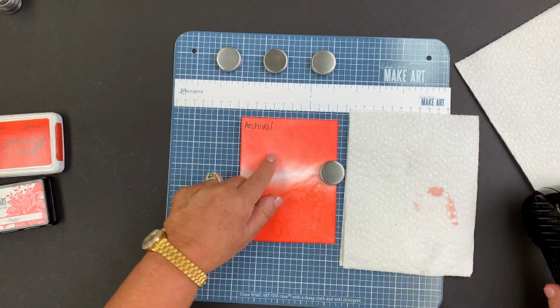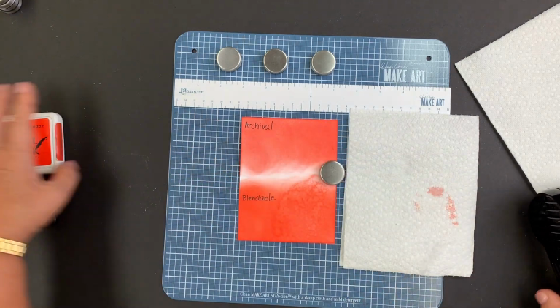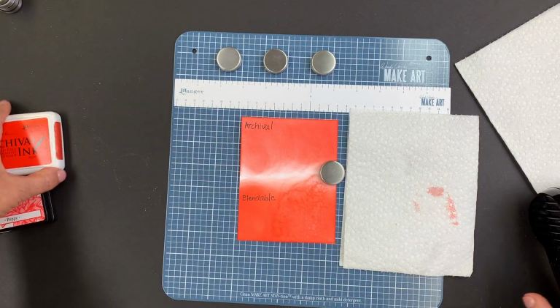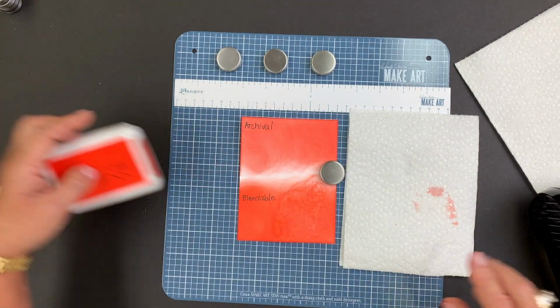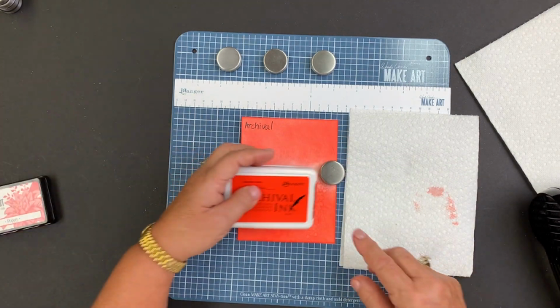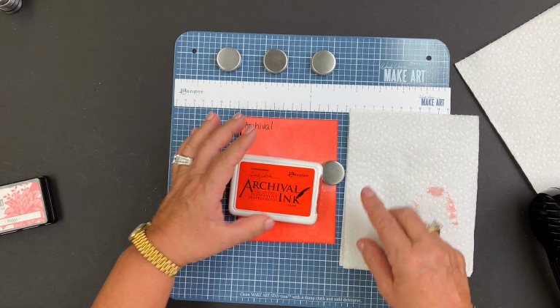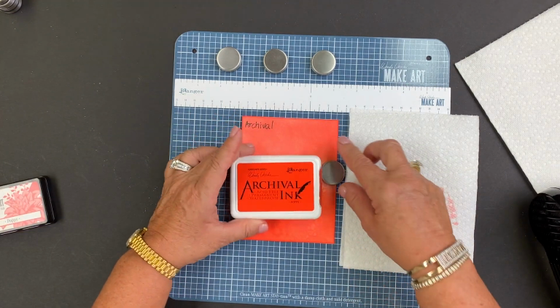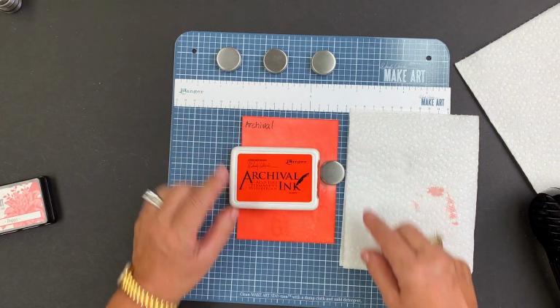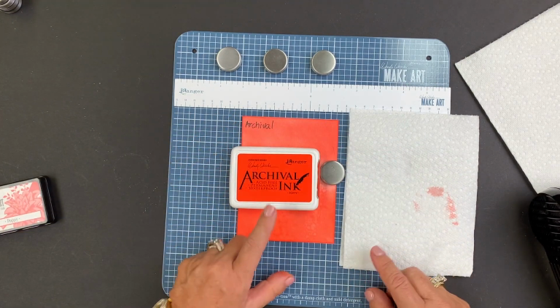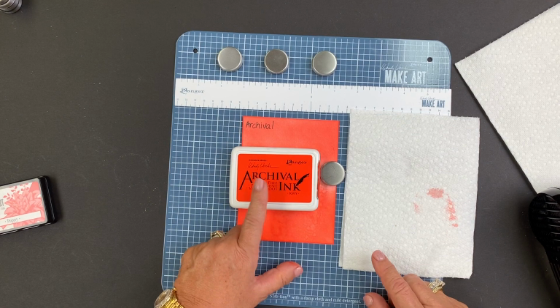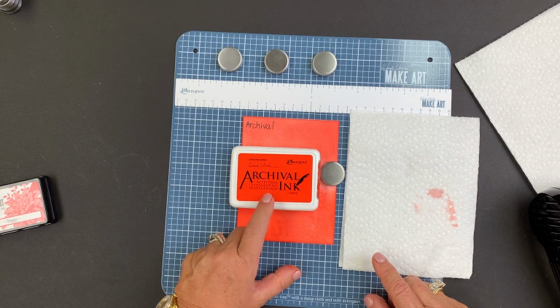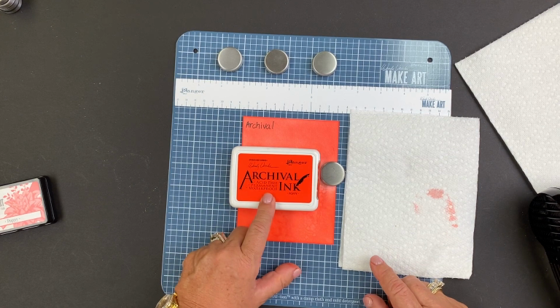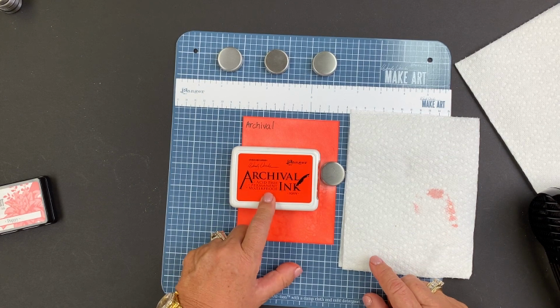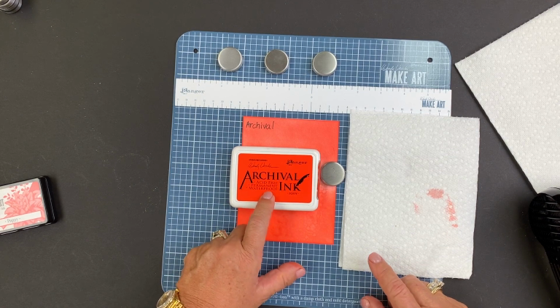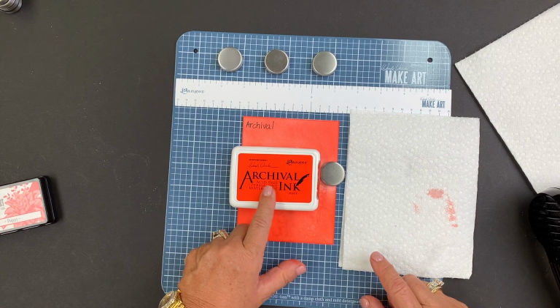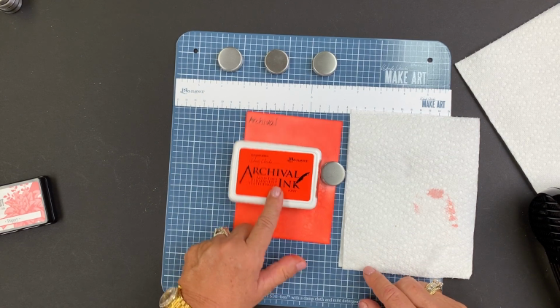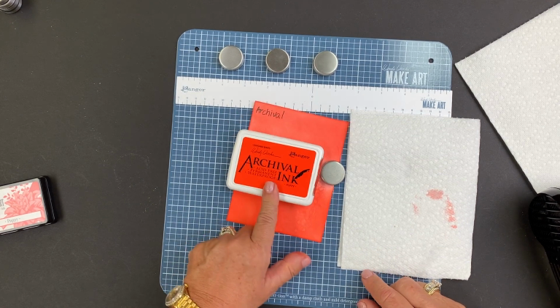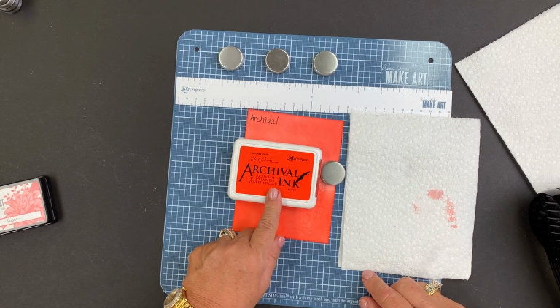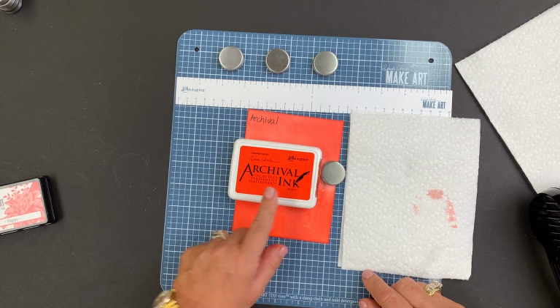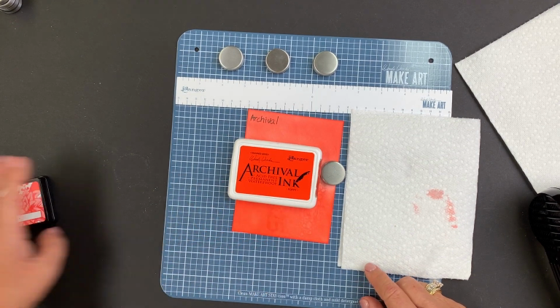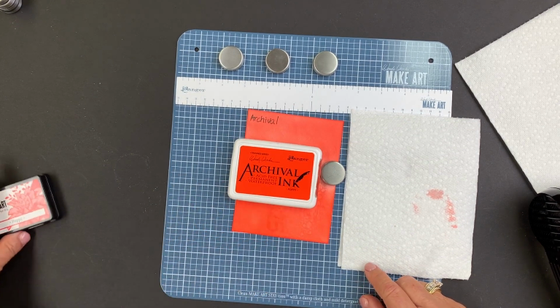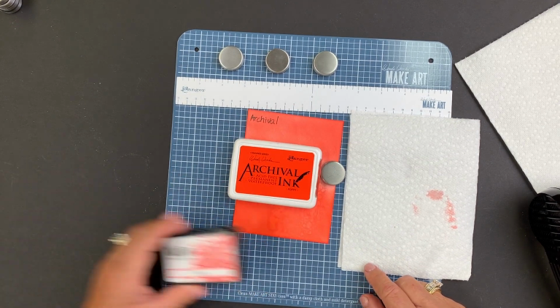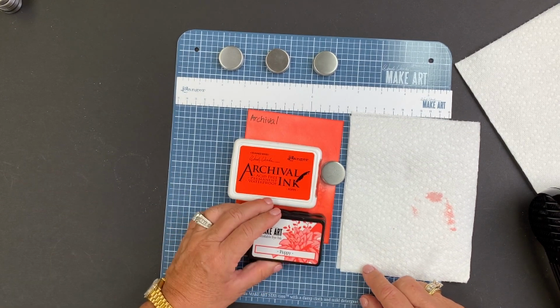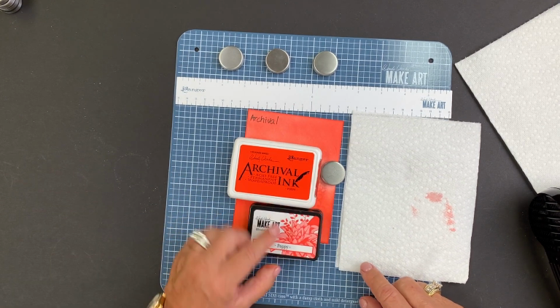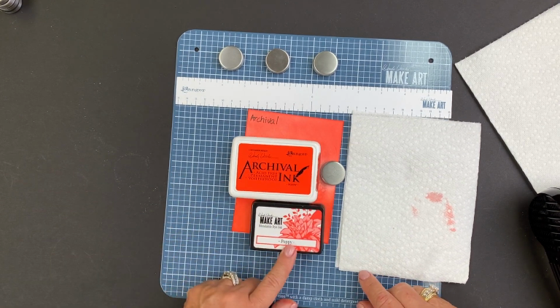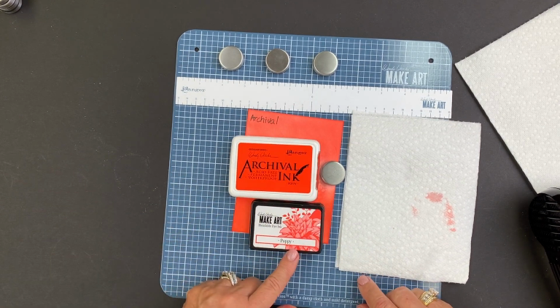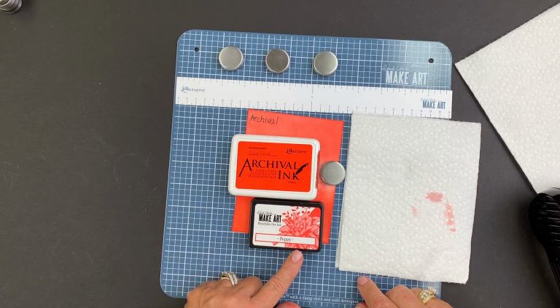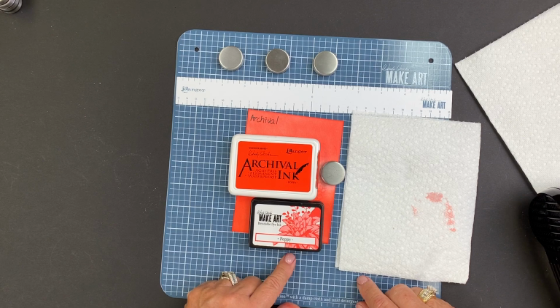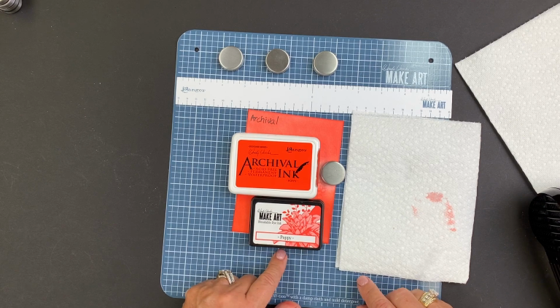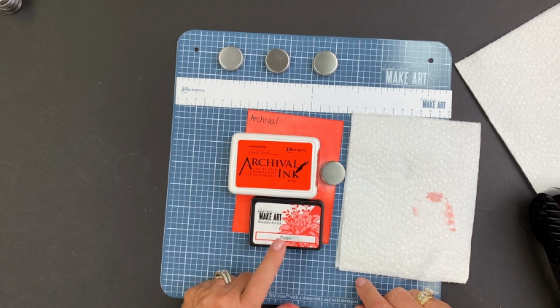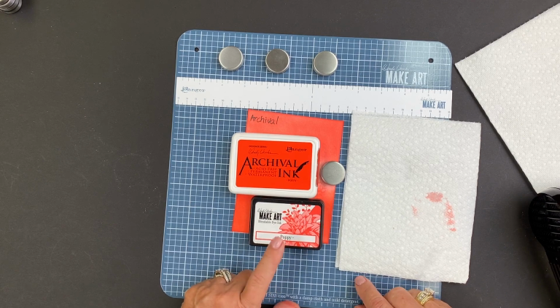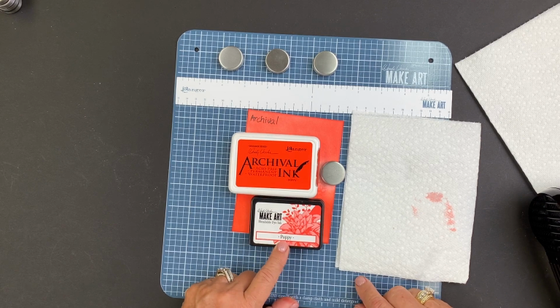Just a little review: Archival inks are acid-free, permanent, and waterproof — all that information is right on the label. And the Make Art Blendables are not permanent.